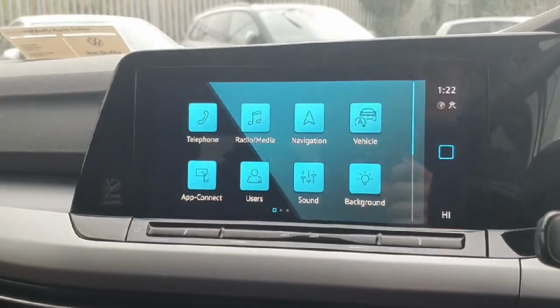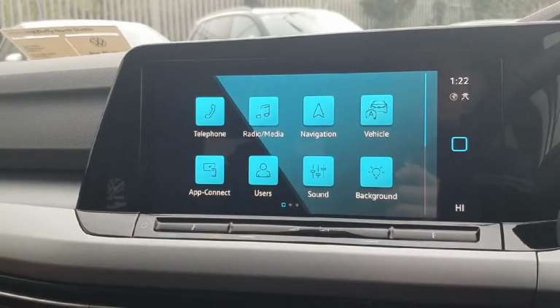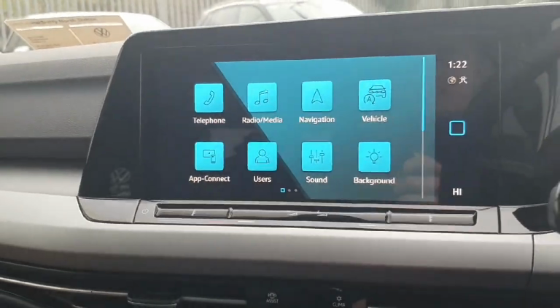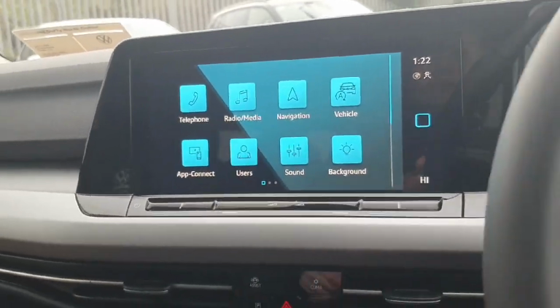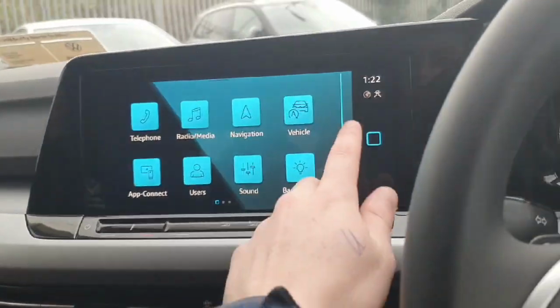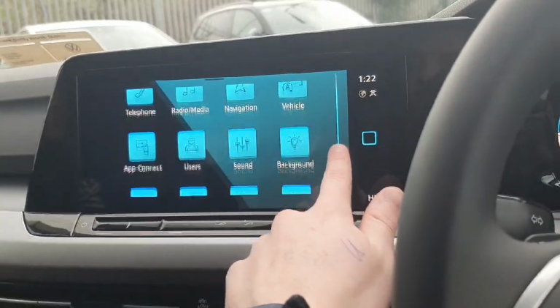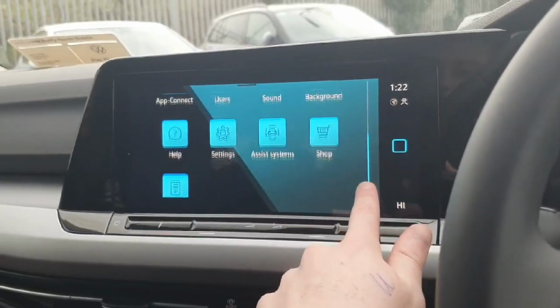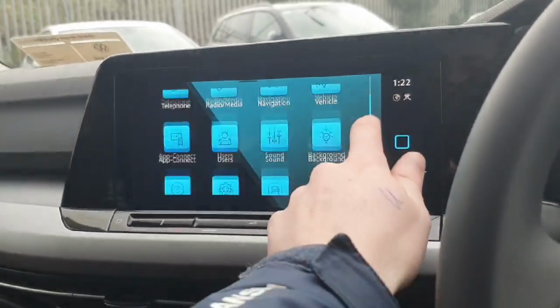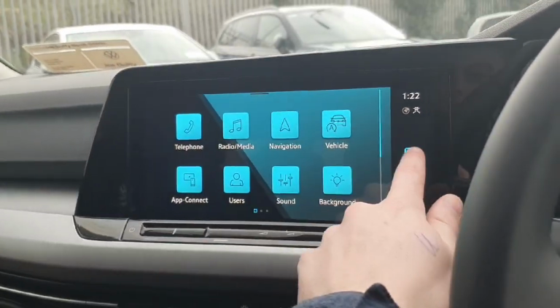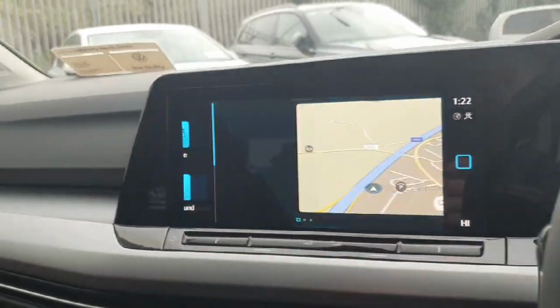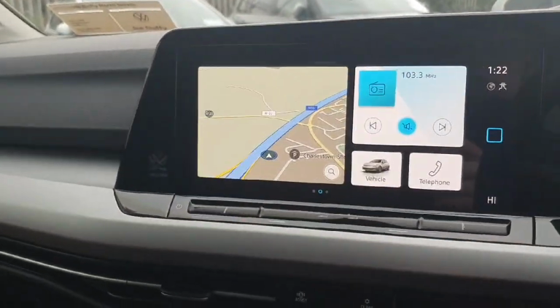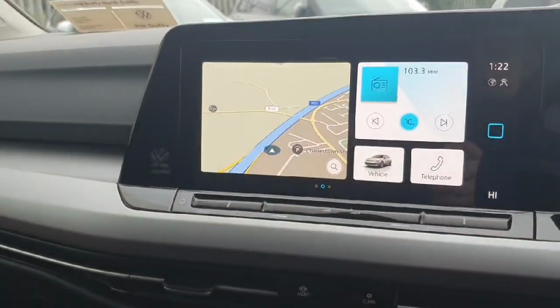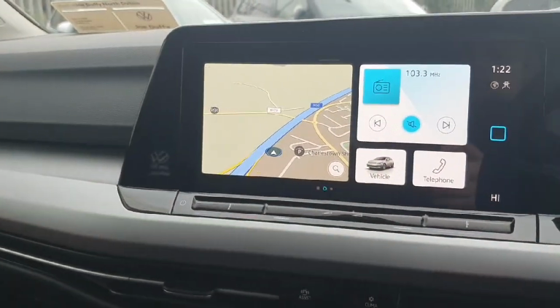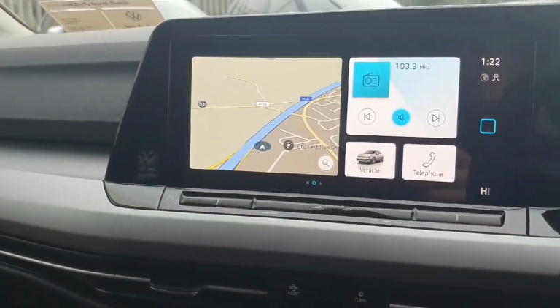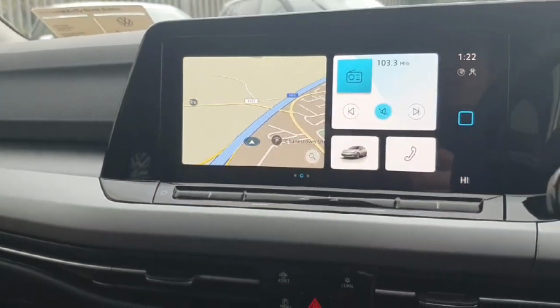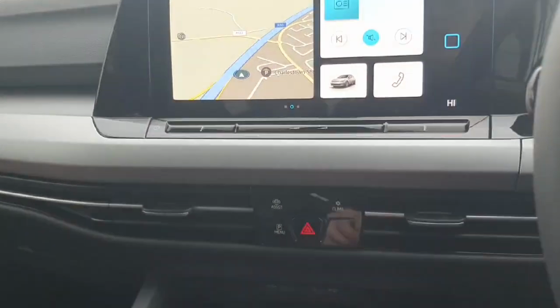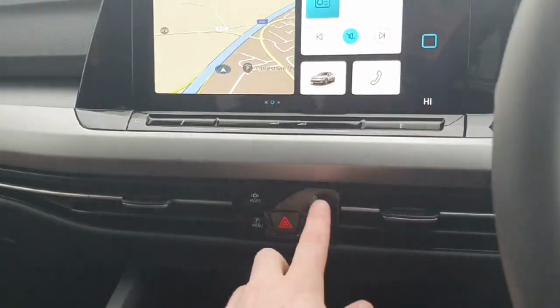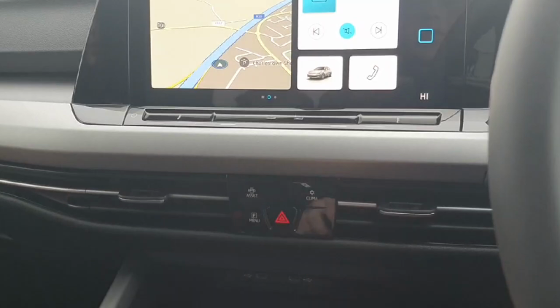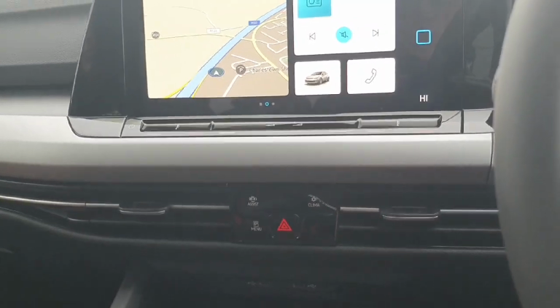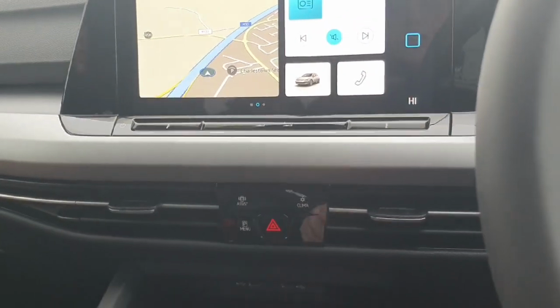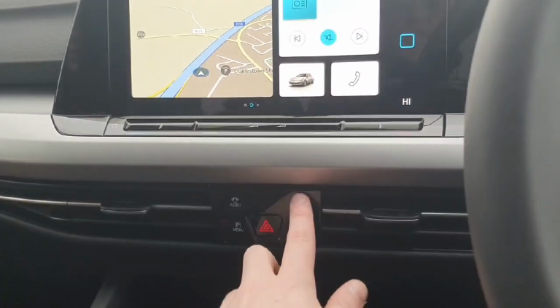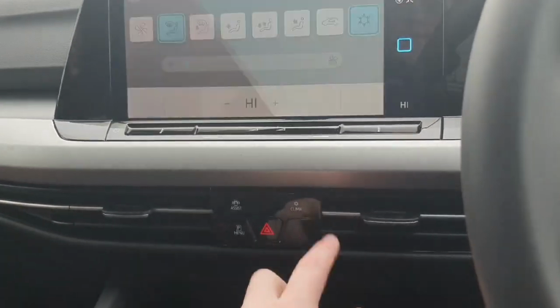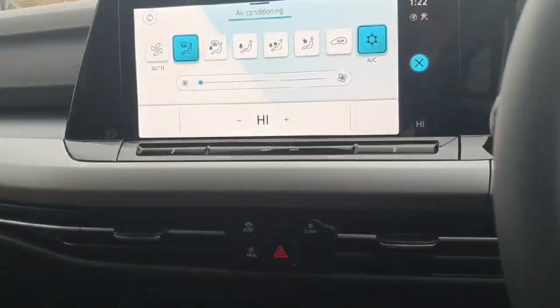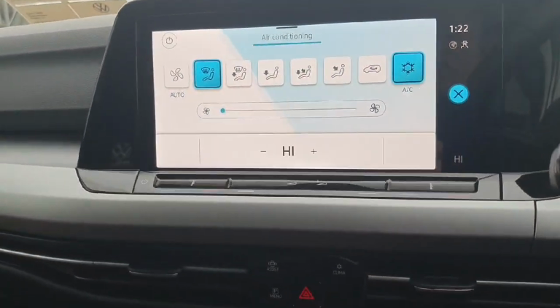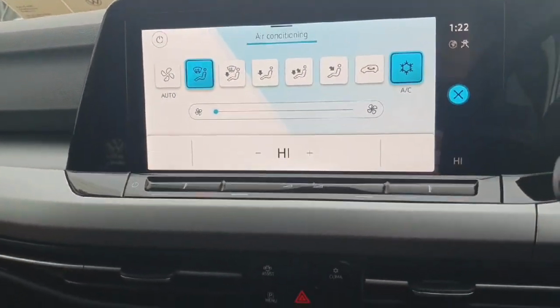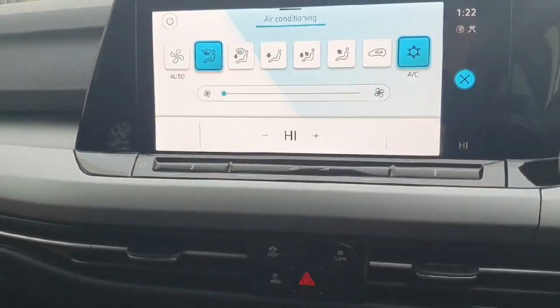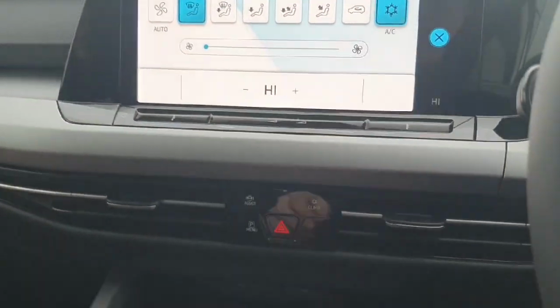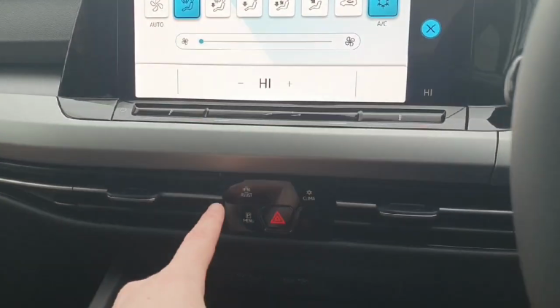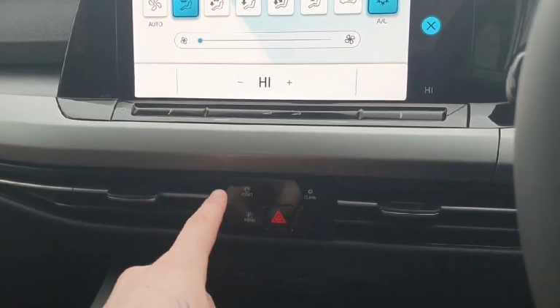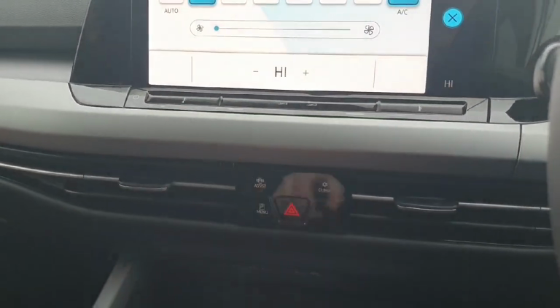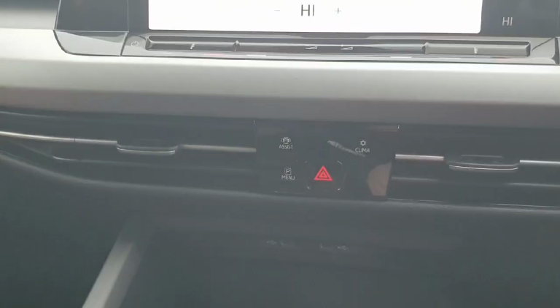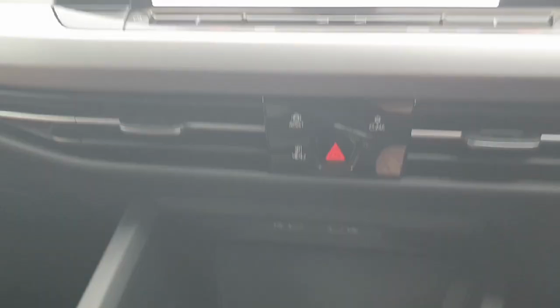Here we have our media display with different options we can choose from. When you come in to view the car we'll show you in better detail how it all works. For your climate controls, we can press here and adjust the temperature how you like. We also have all of our options for the park assist.